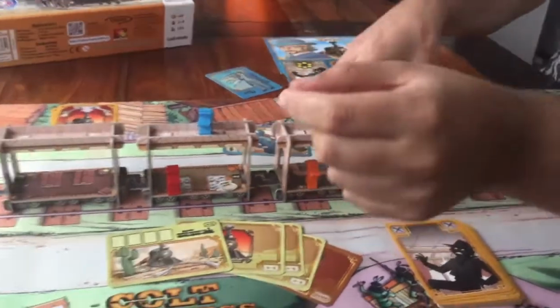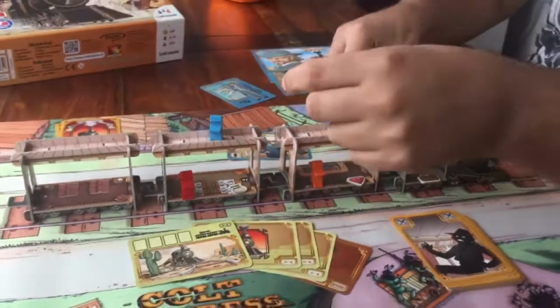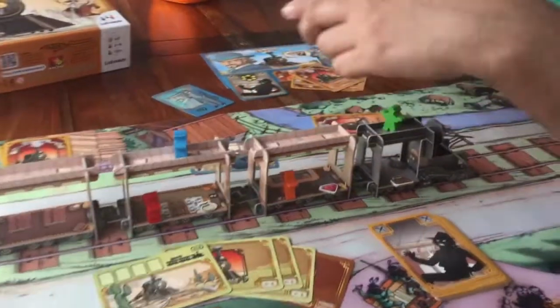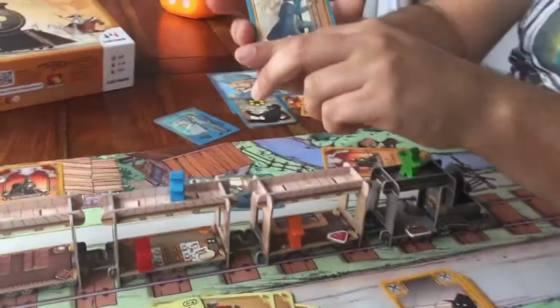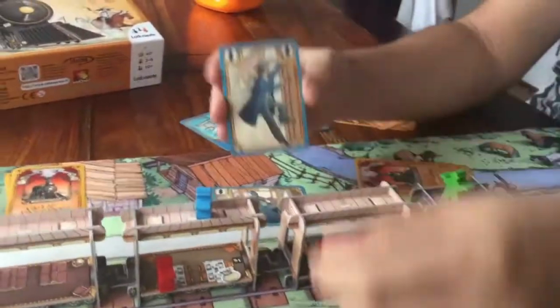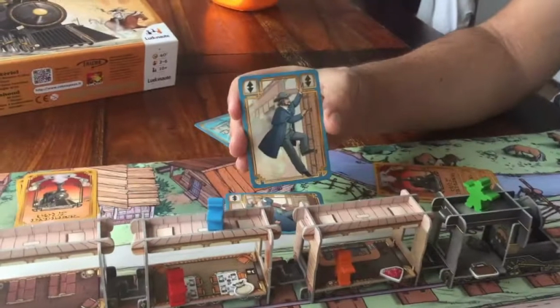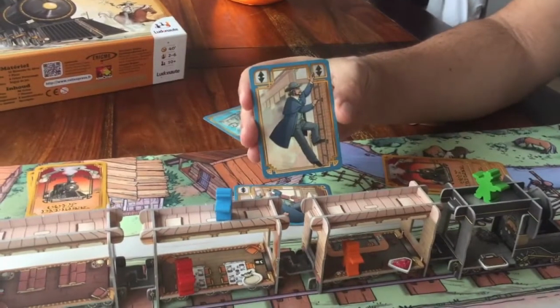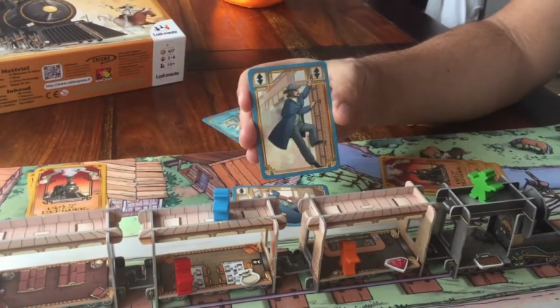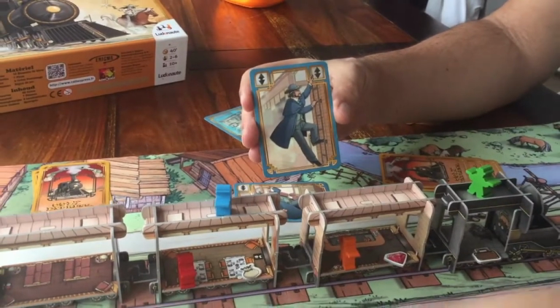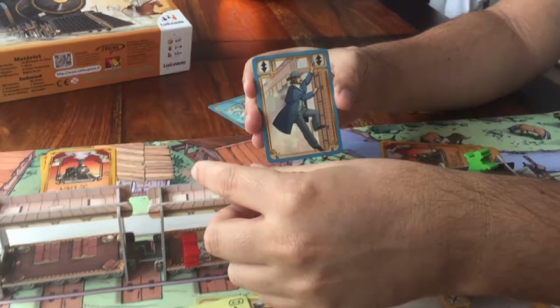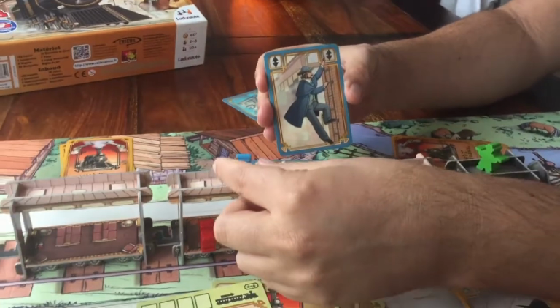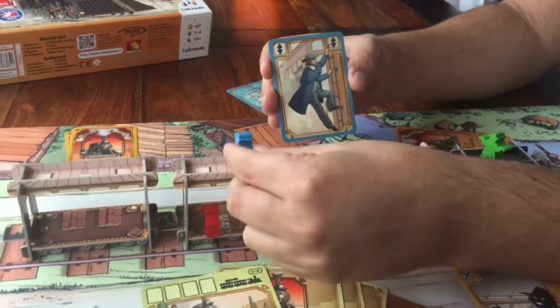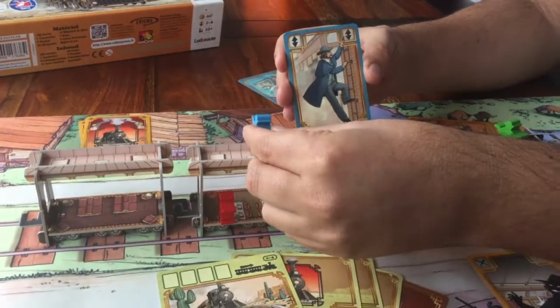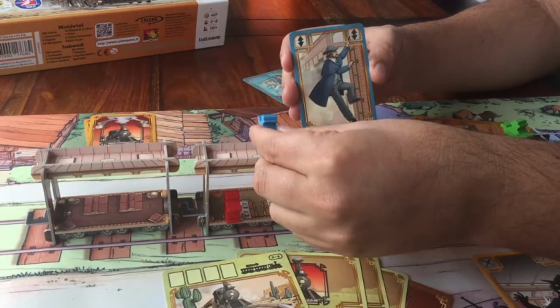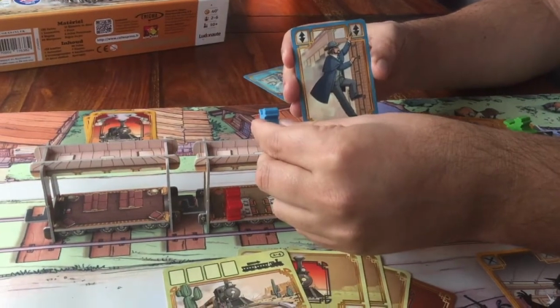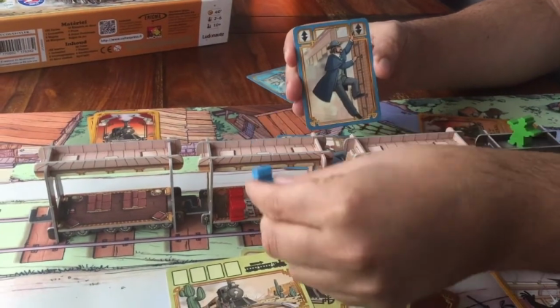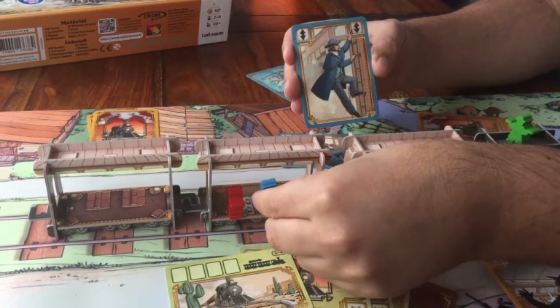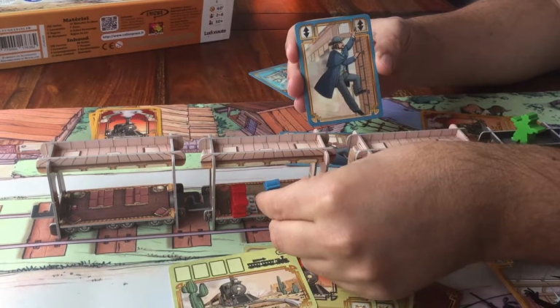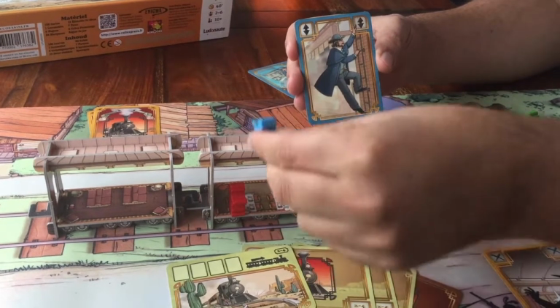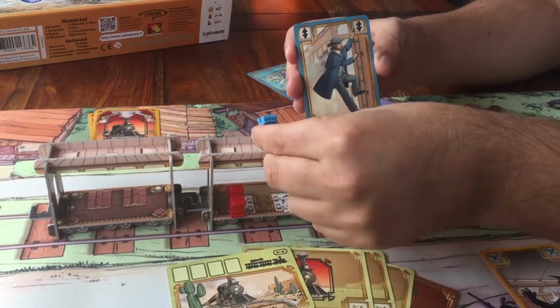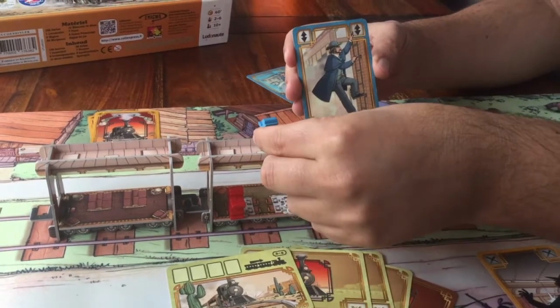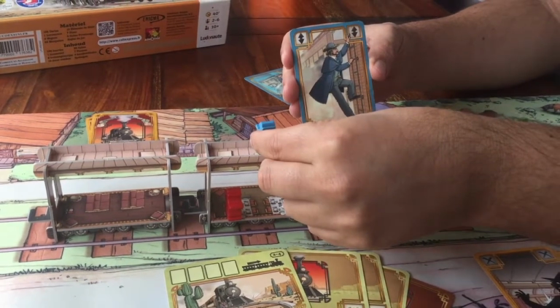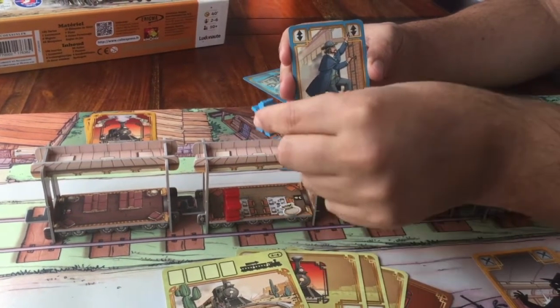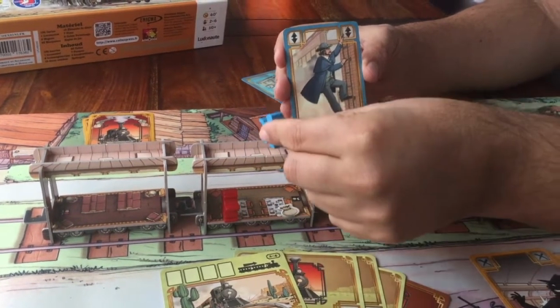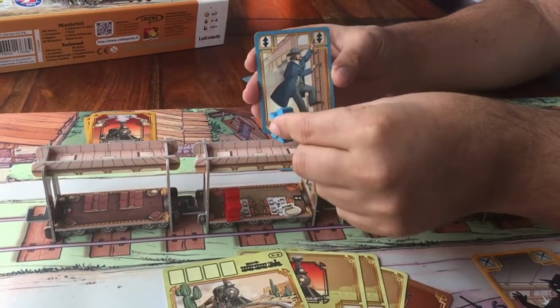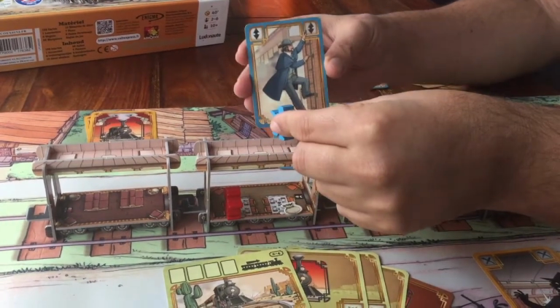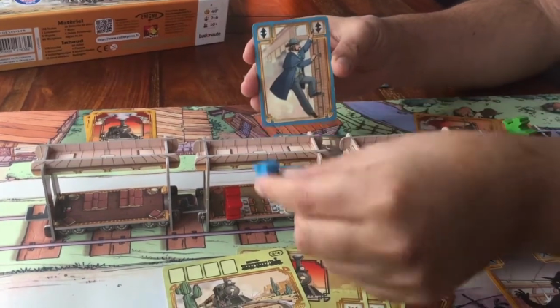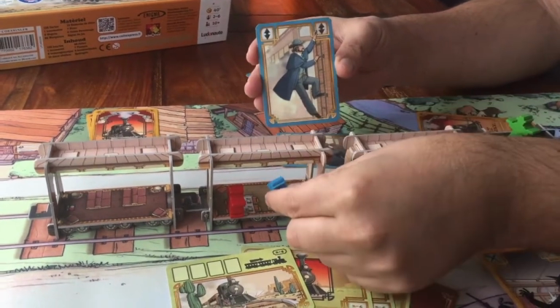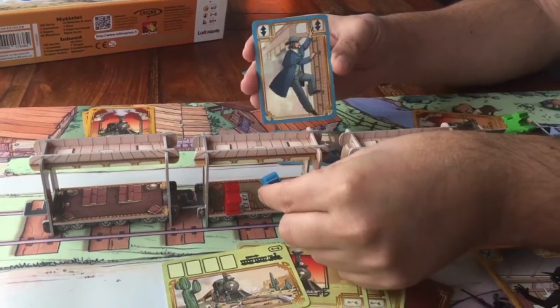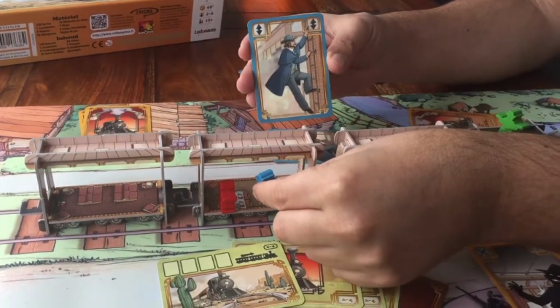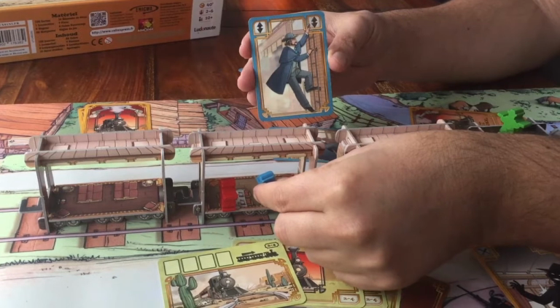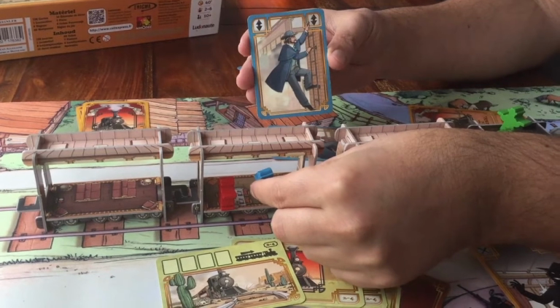This card with the arrow pointing up and down means that later you will move your figure from inside the train up to the roof, or from the roof to inside the train.